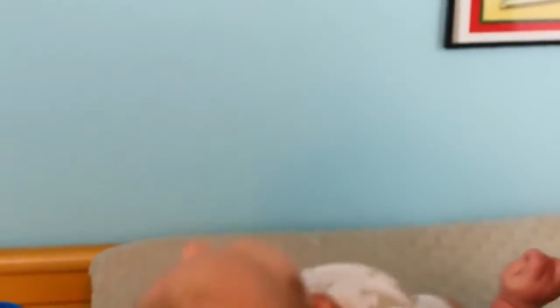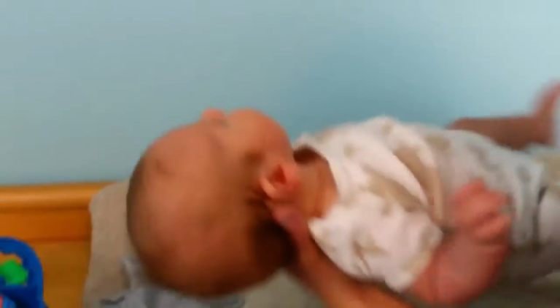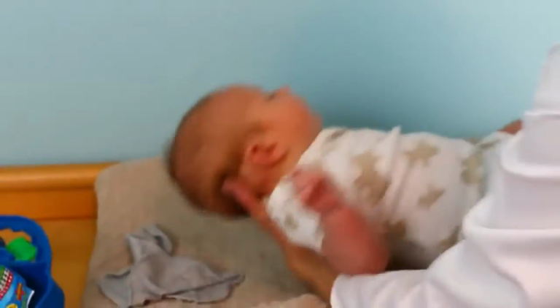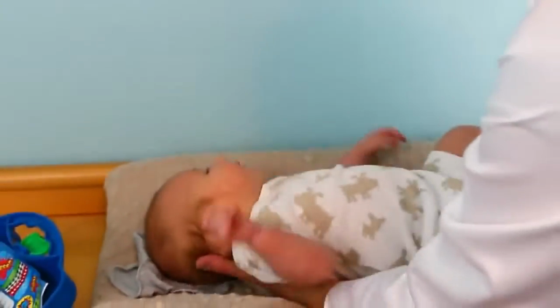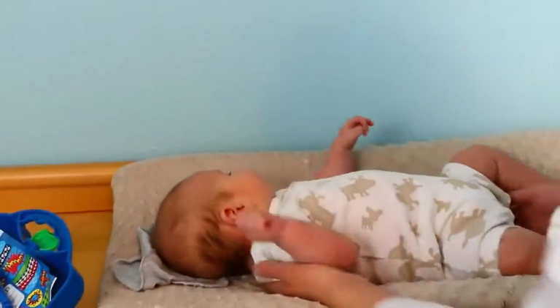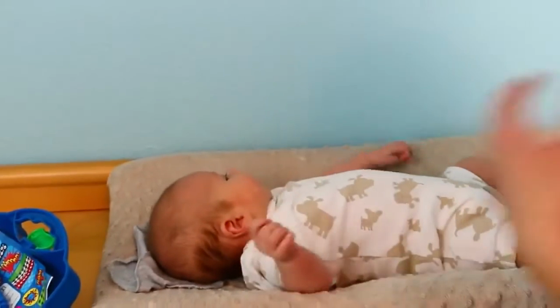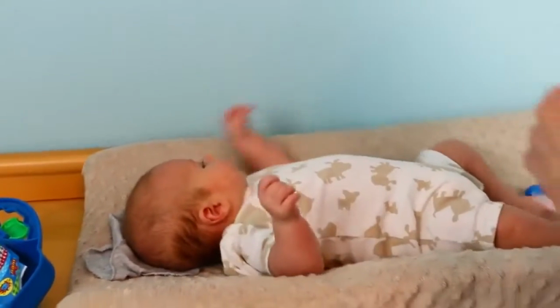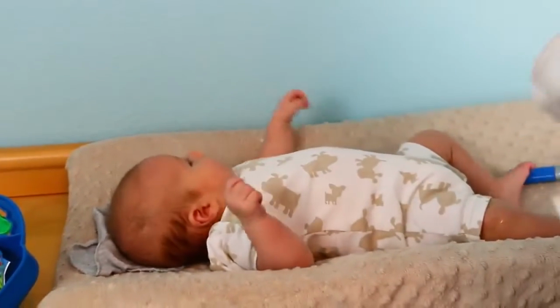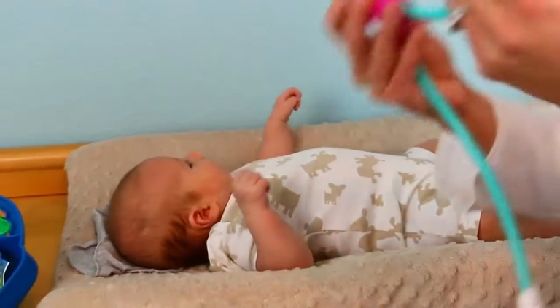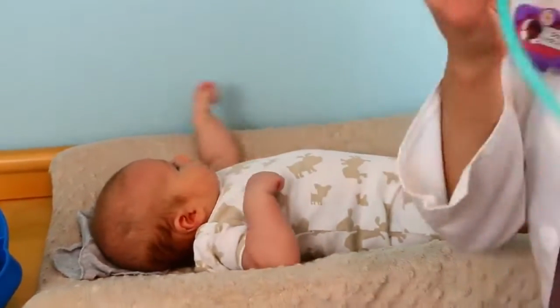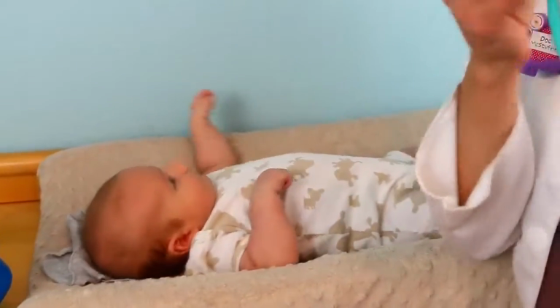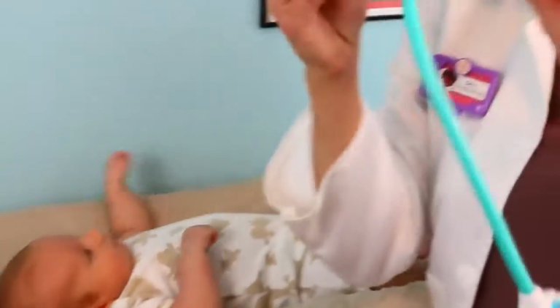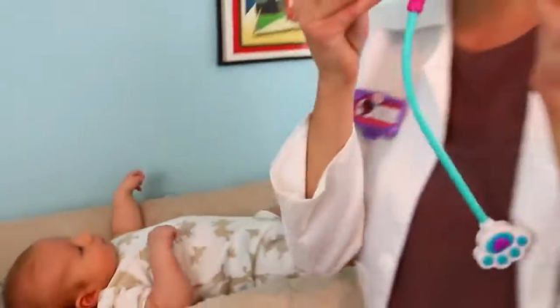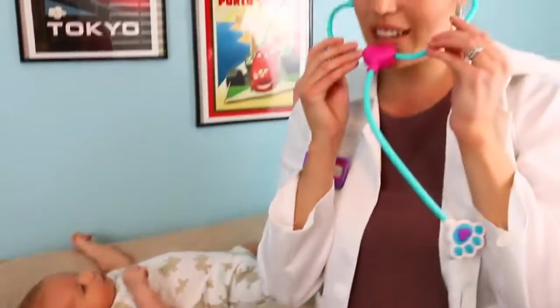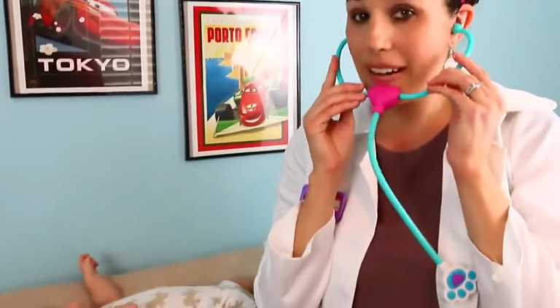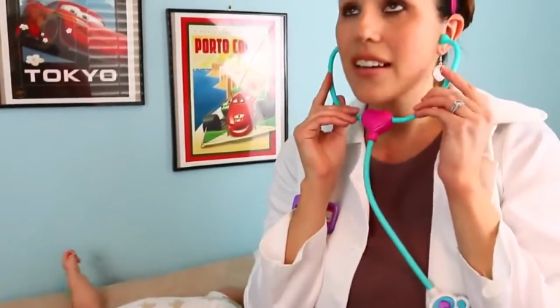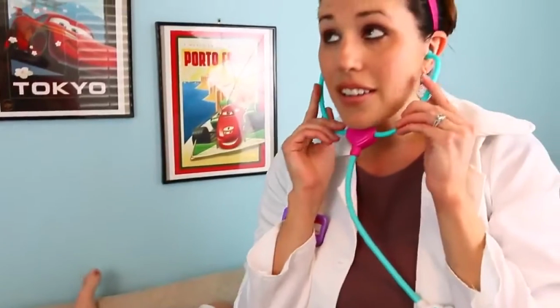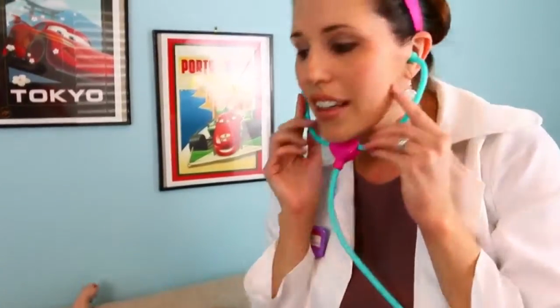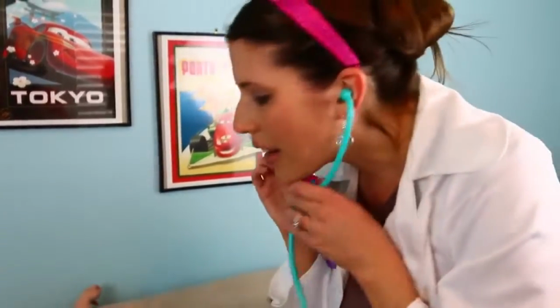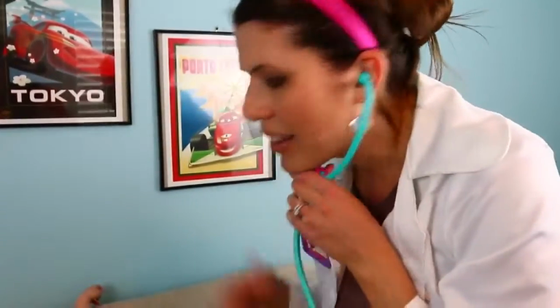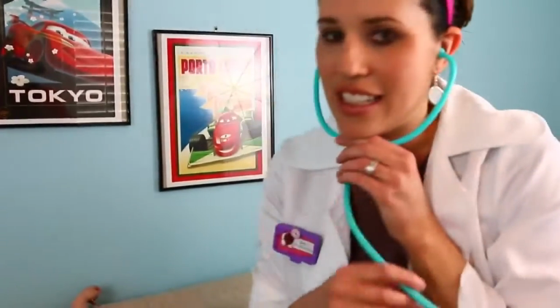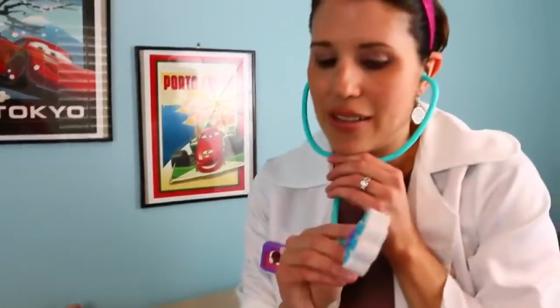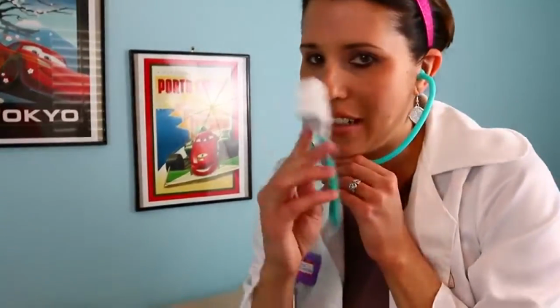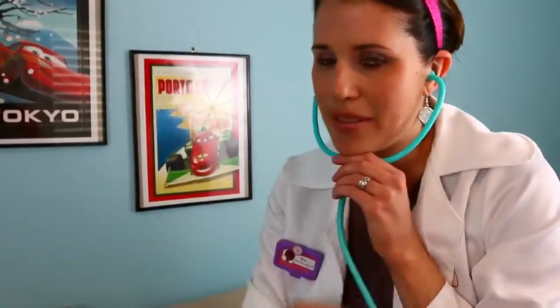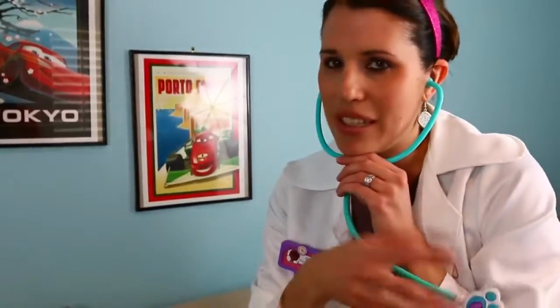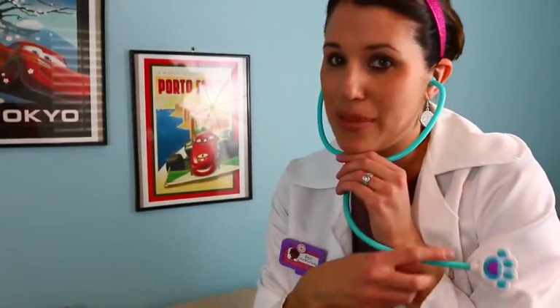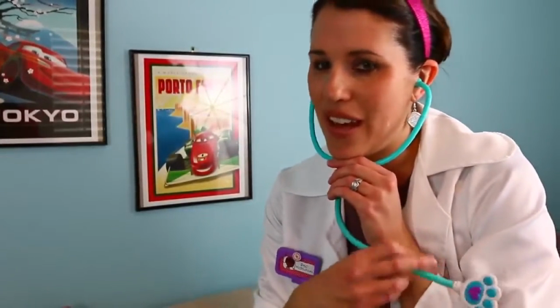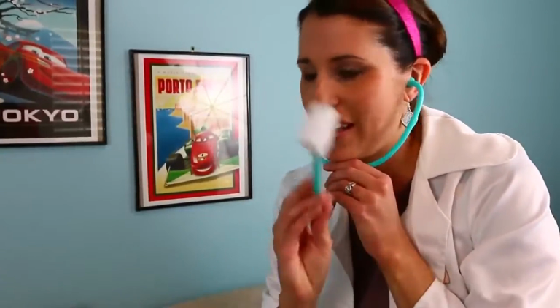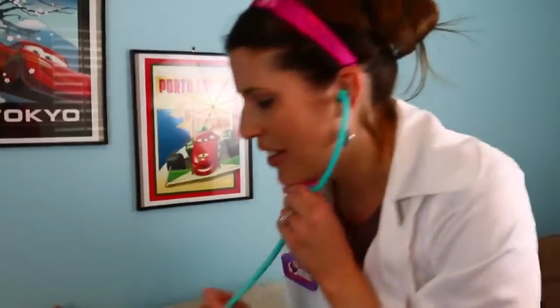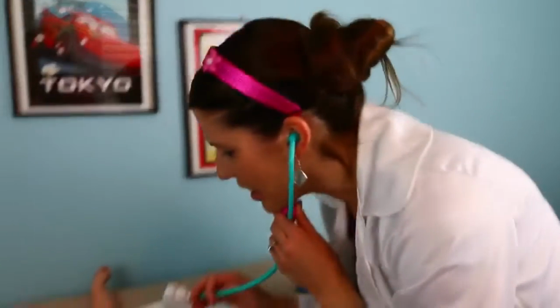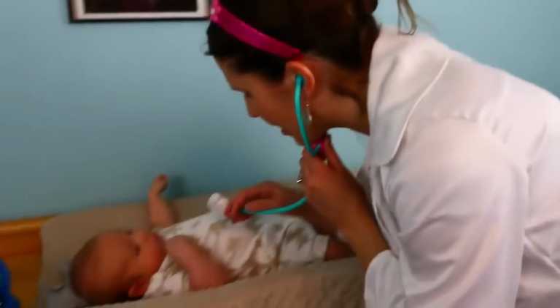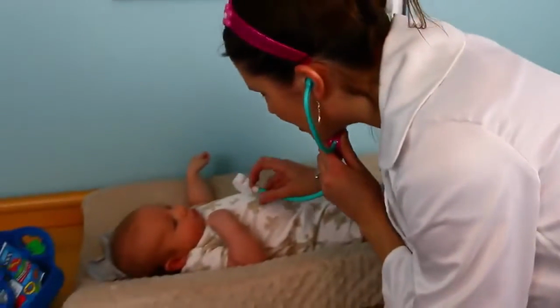Okay, what else can we do here — let's check your heart. I have my handy little stethoscope here. This is actually for the Doc McStuffins Pet Vet but you know, you can use it on kids too.